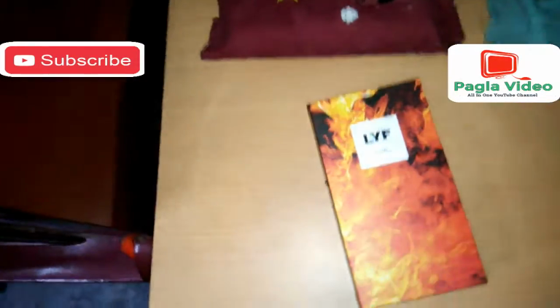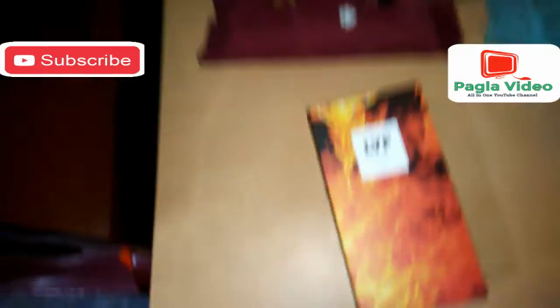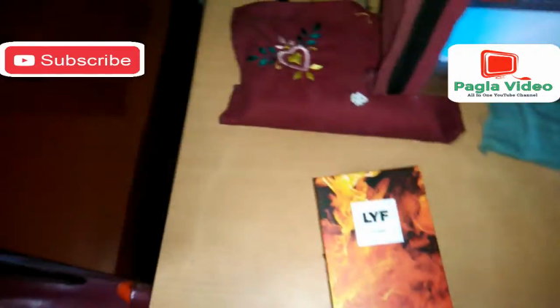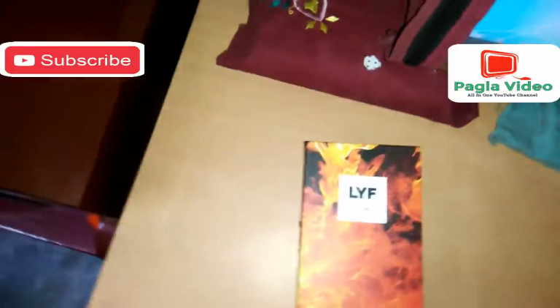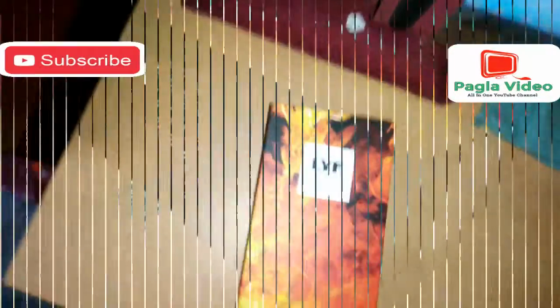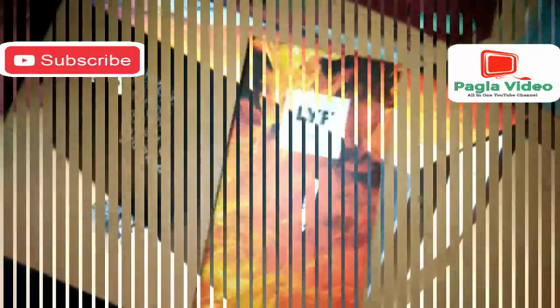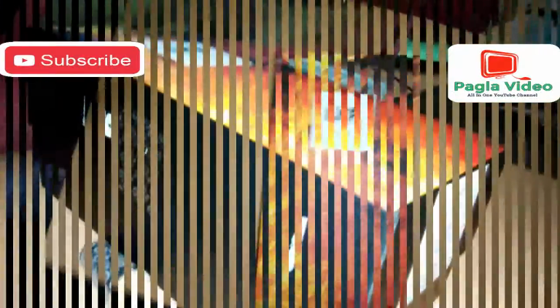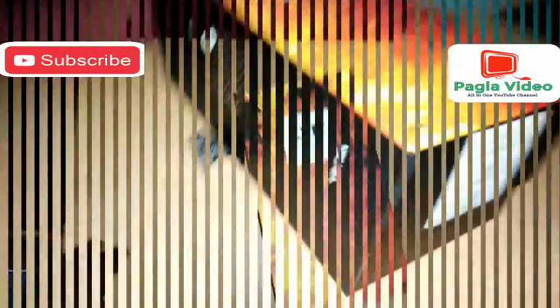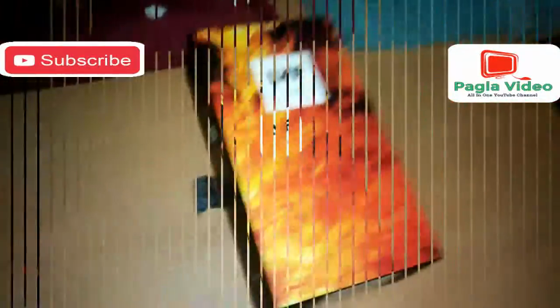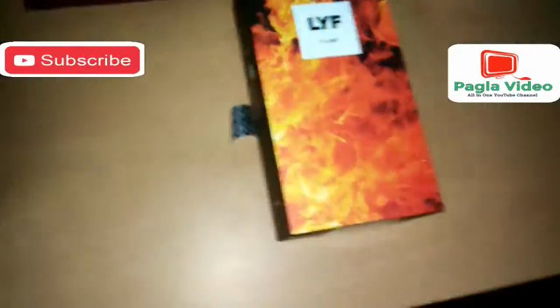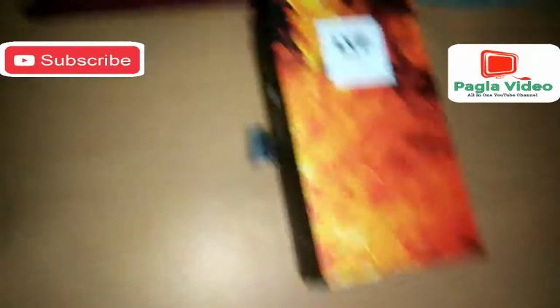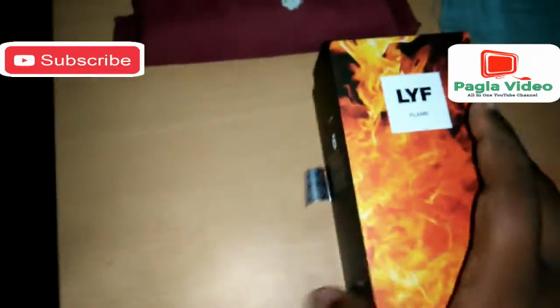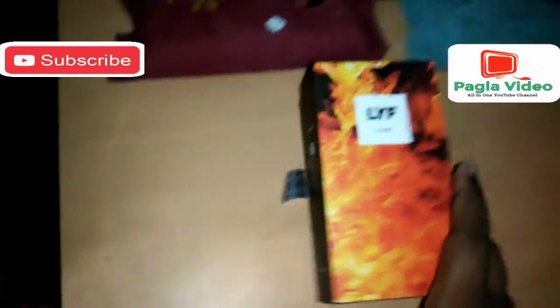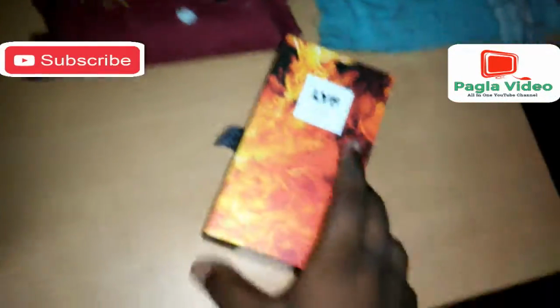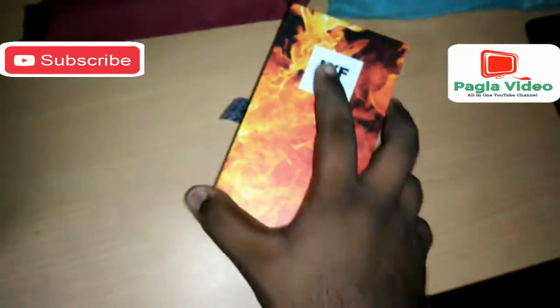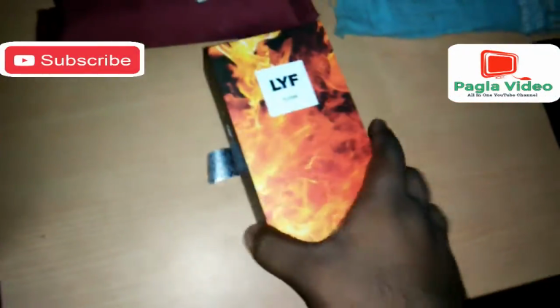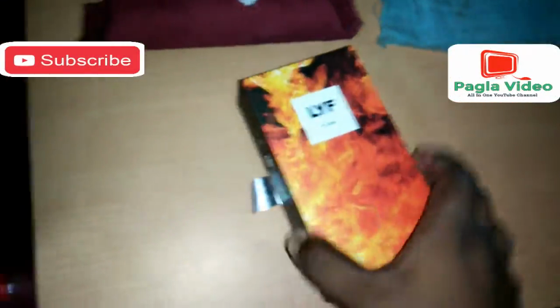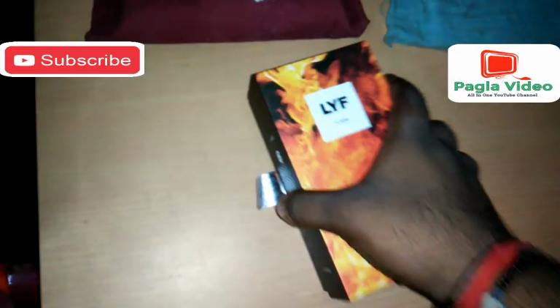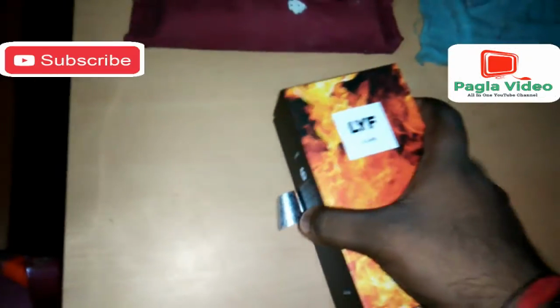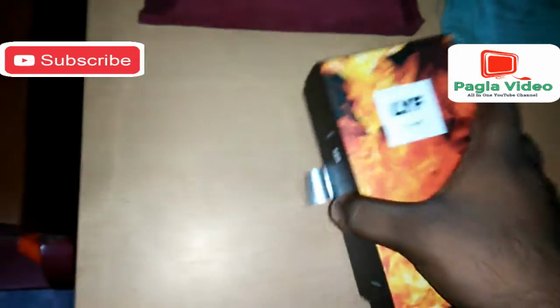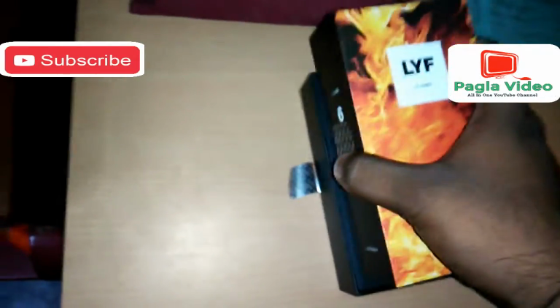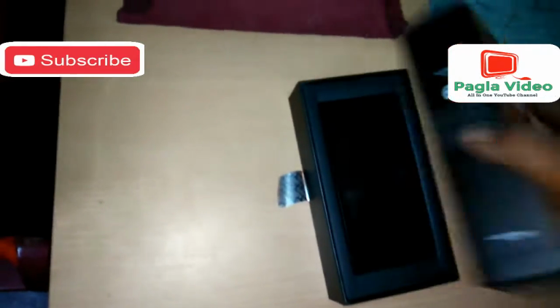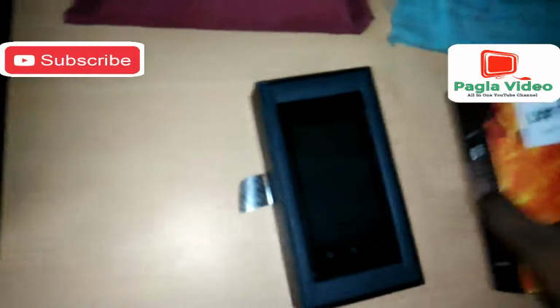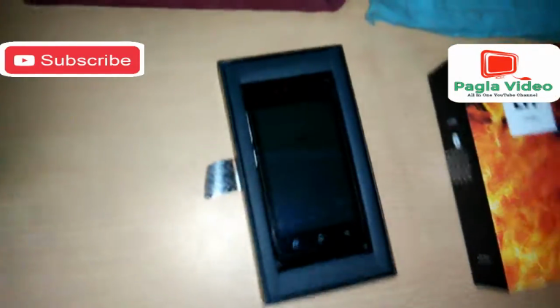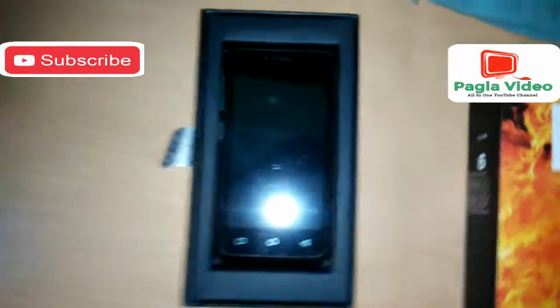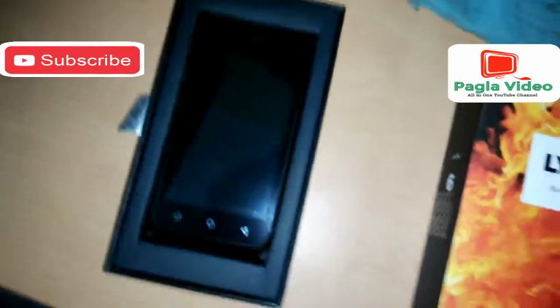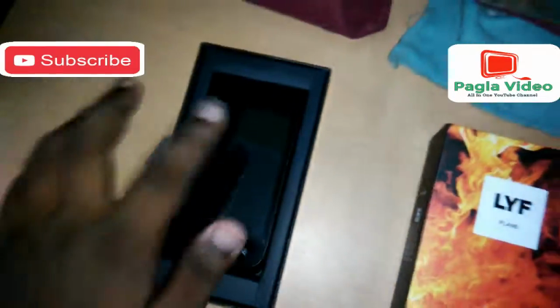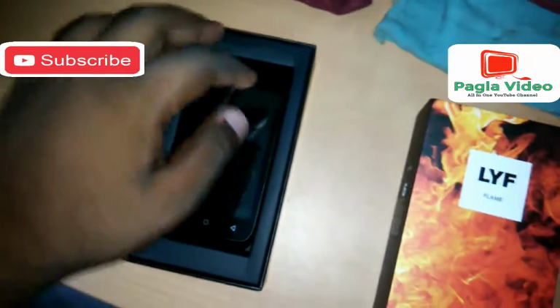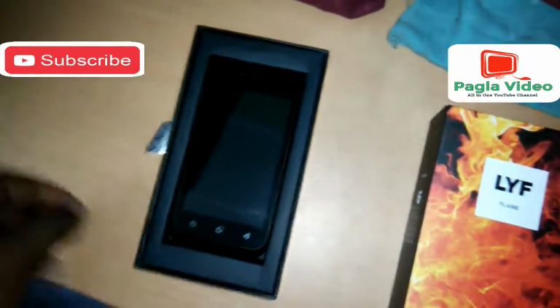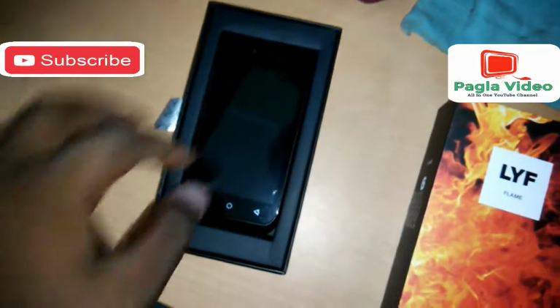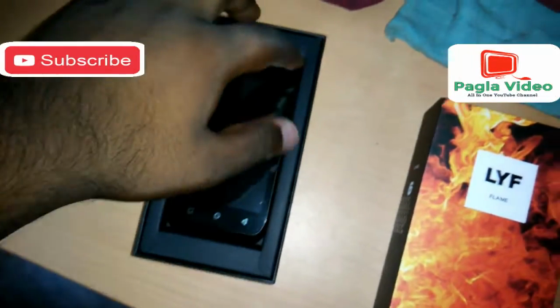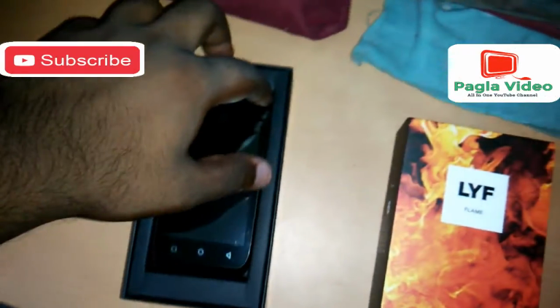In this box we get: one handset, one USB cable, one quick start guide, one battery, one charger, one earphone. That's good — Lyf company gives you a headphone also in the box.